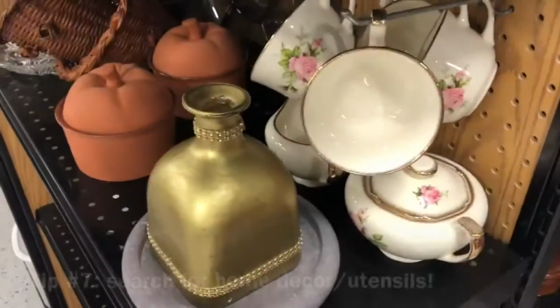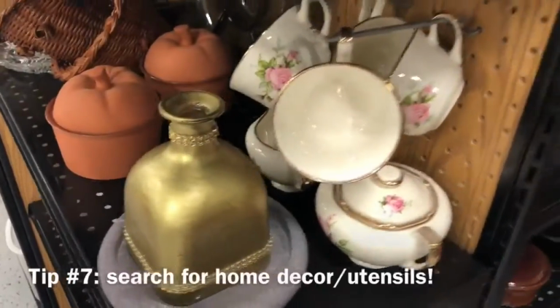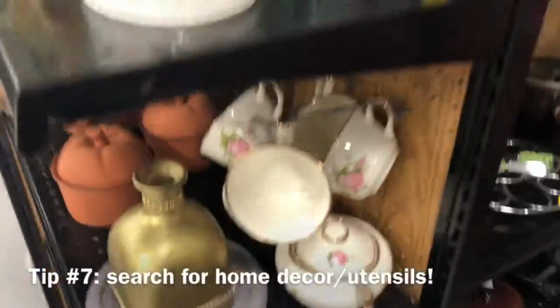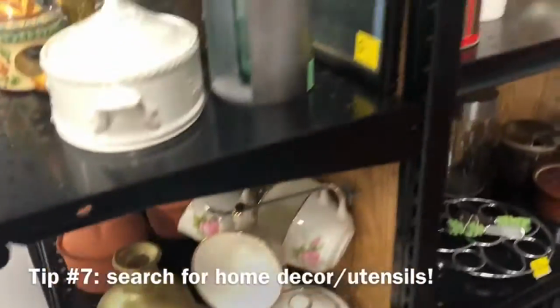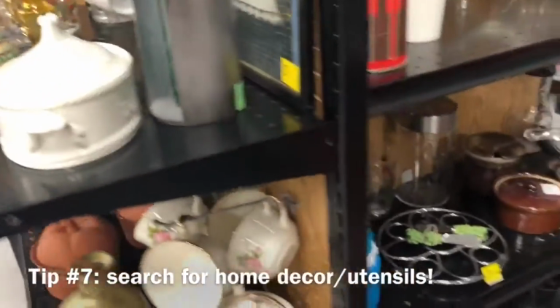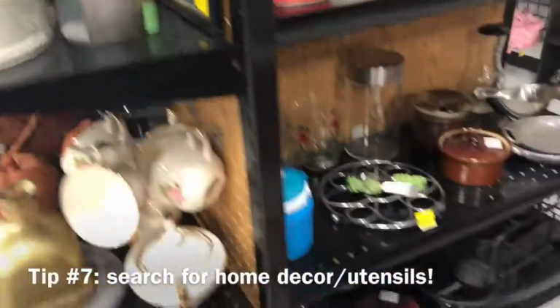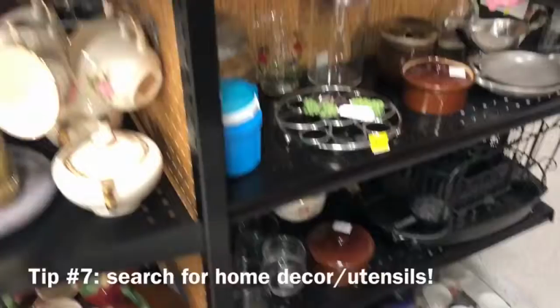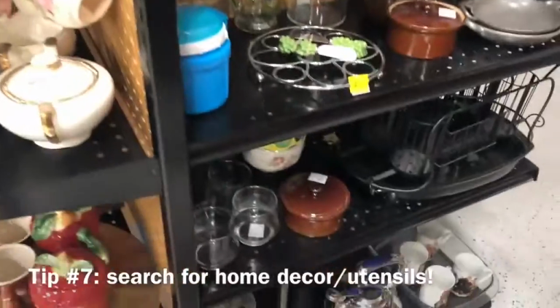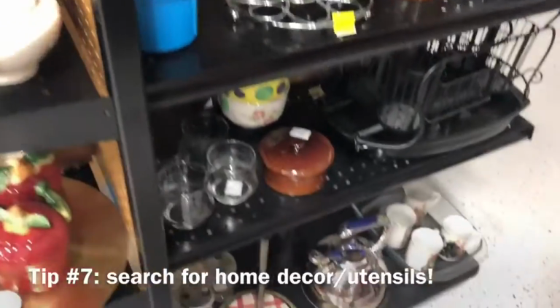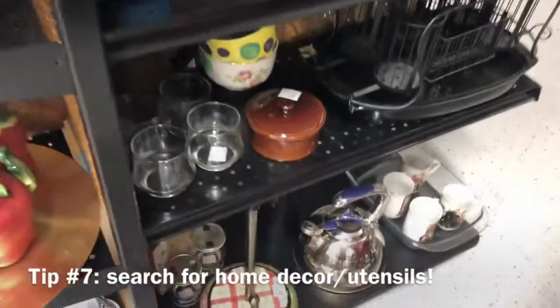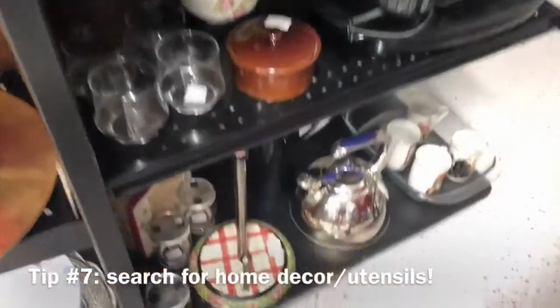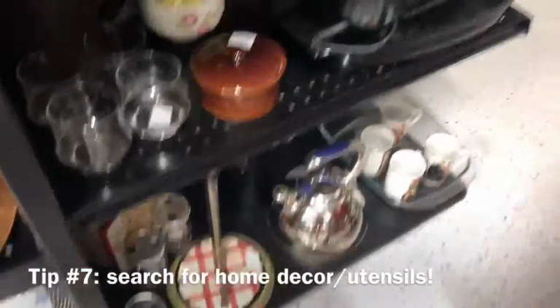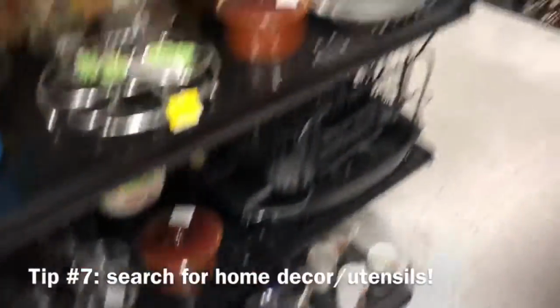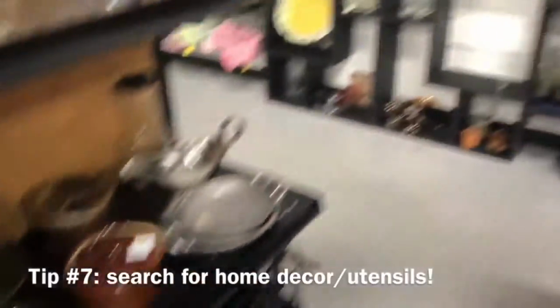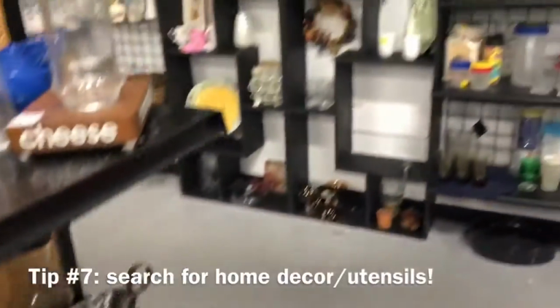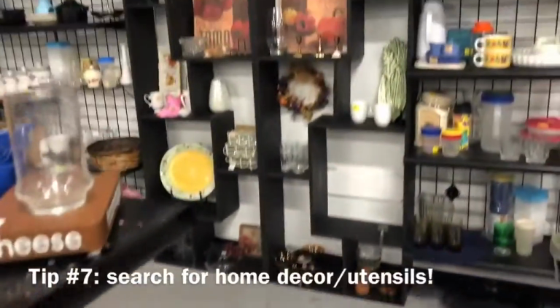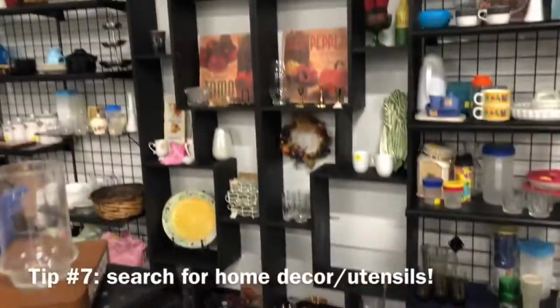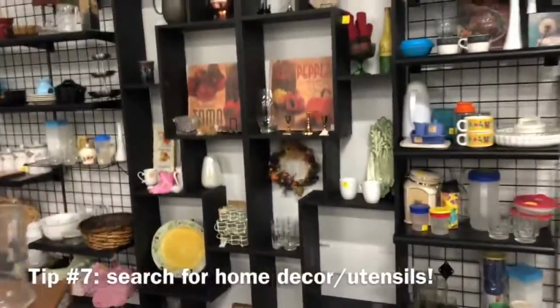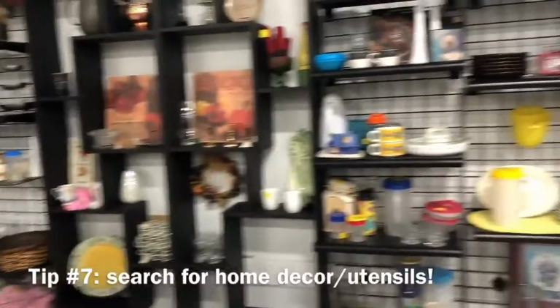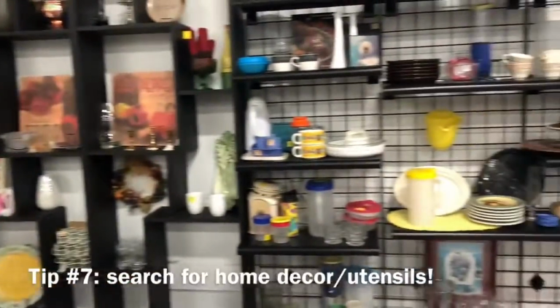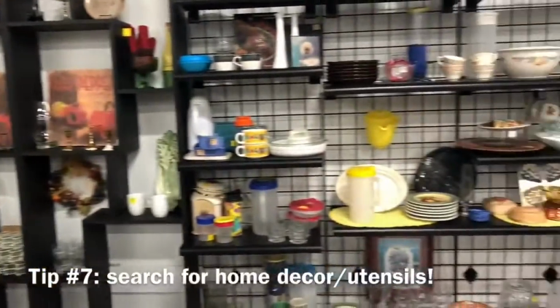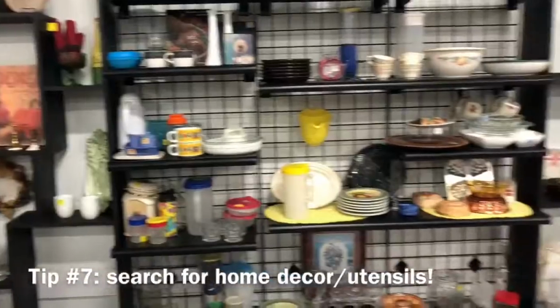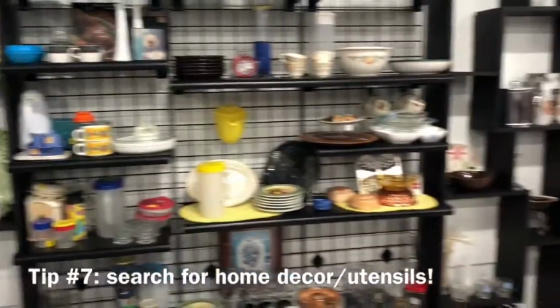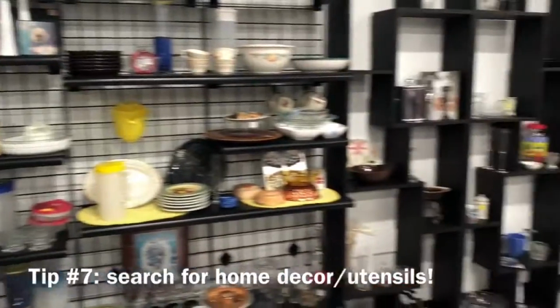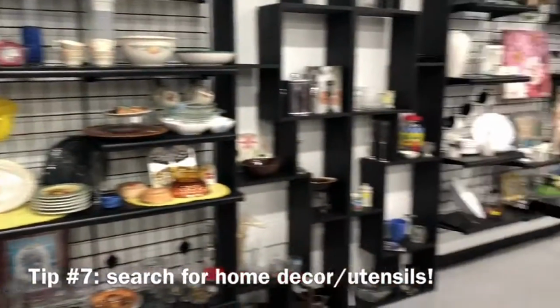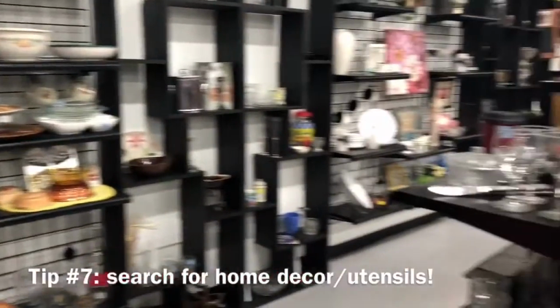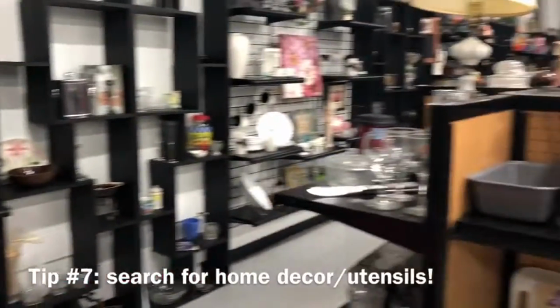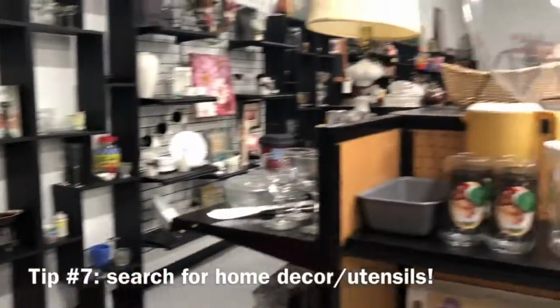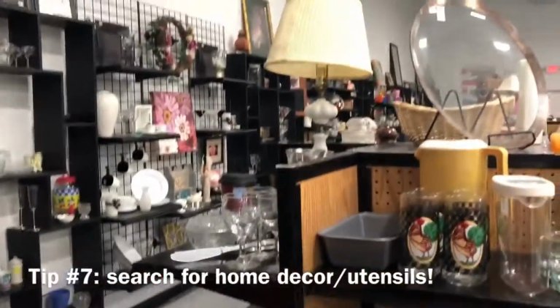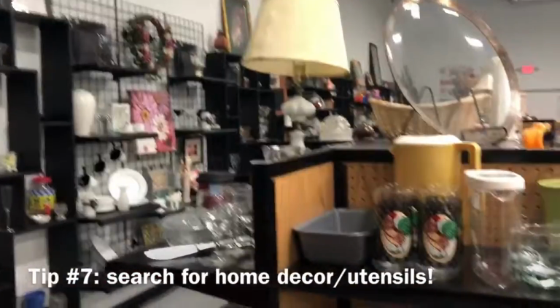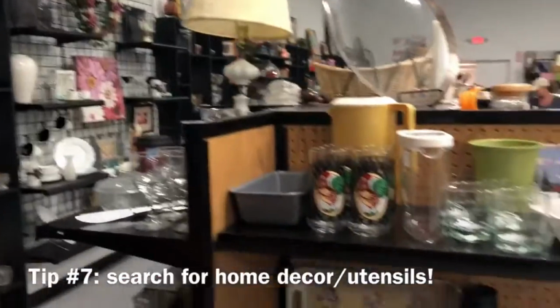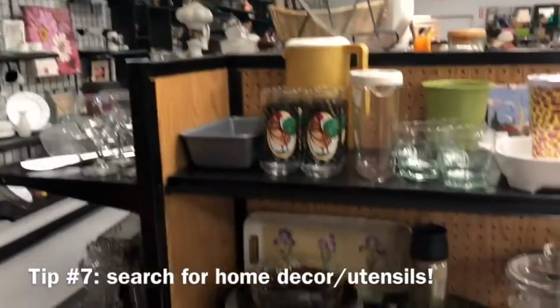There's so much cute home decor at thrift stores so make sure you look through that. You can always use it to furnish your home, your apartment, or your dorm room for very, very cheap, and it gives it a vintage vibe which I really like.